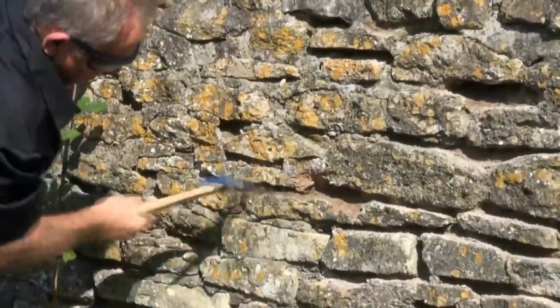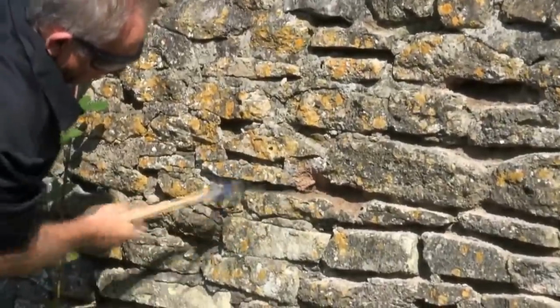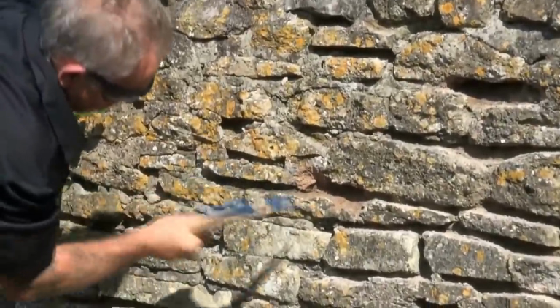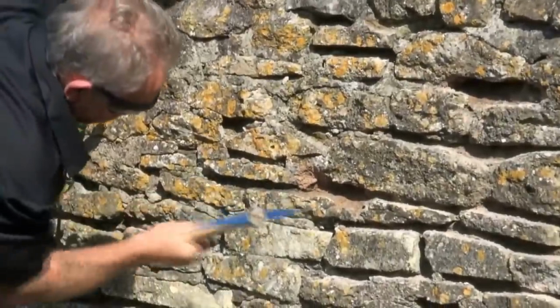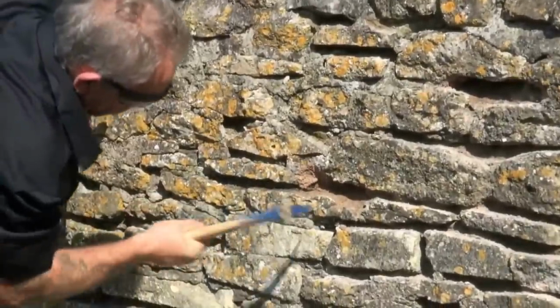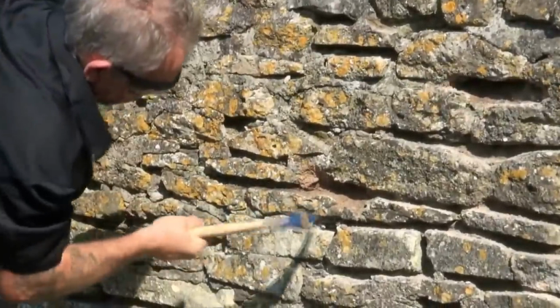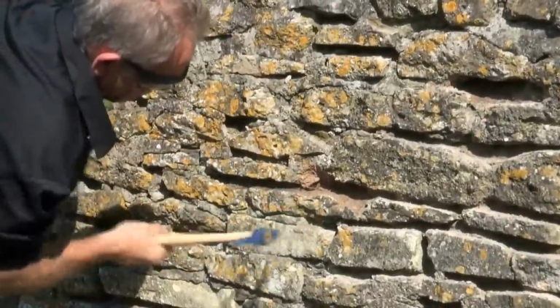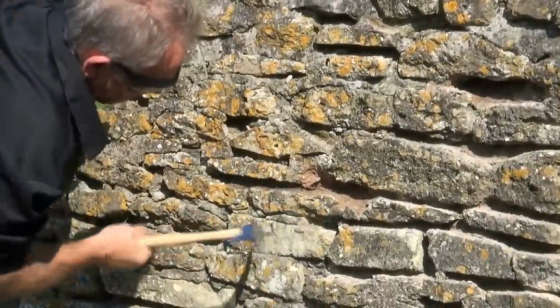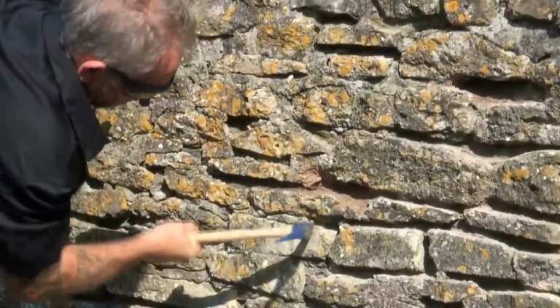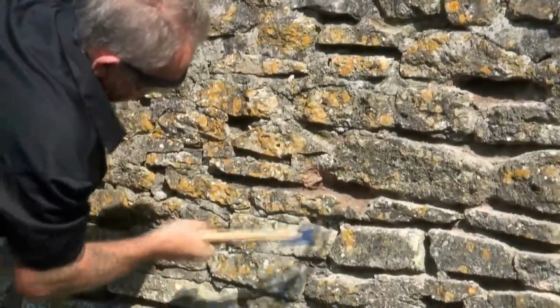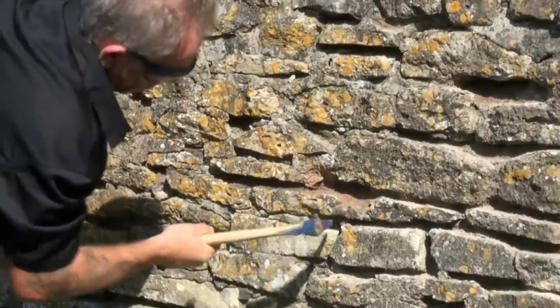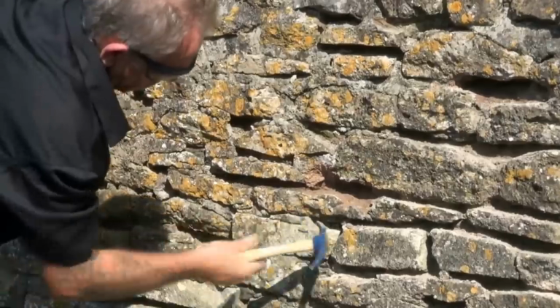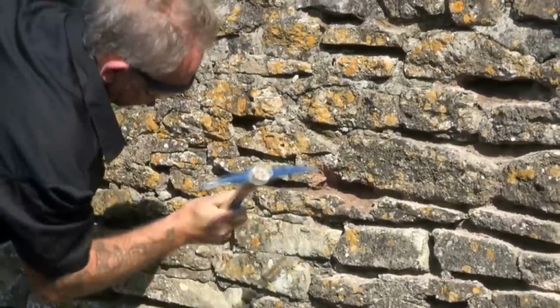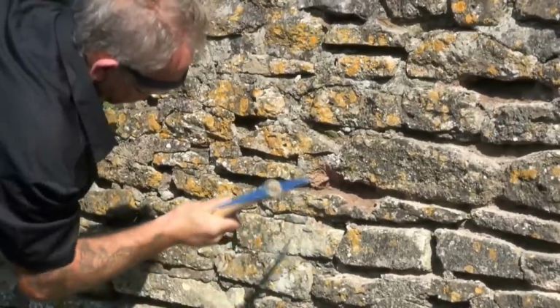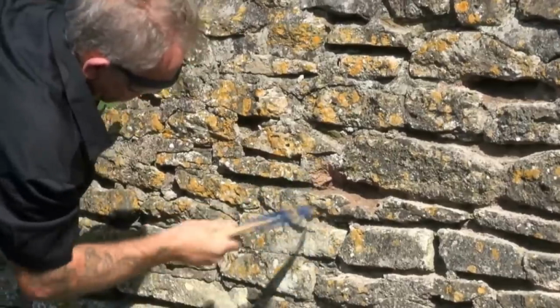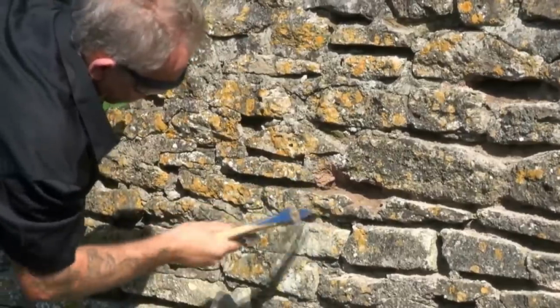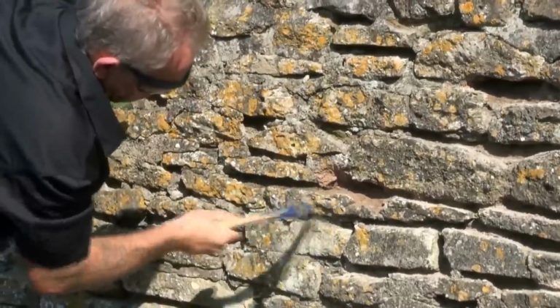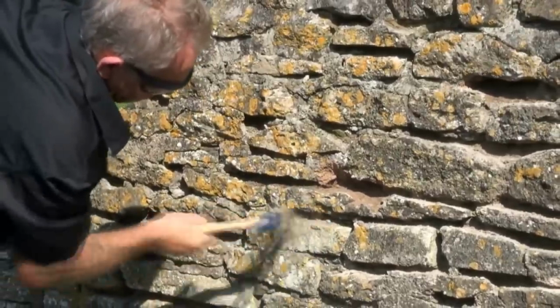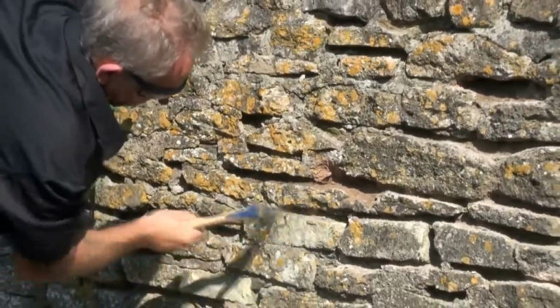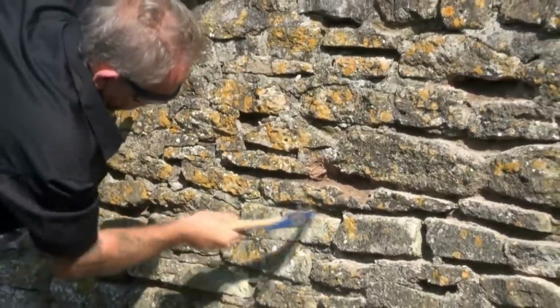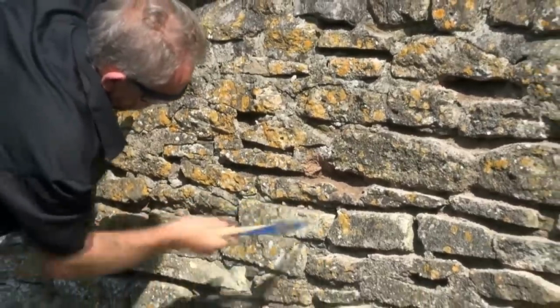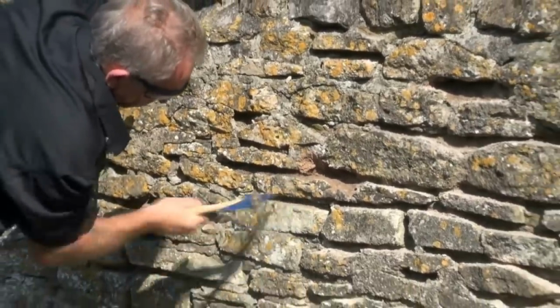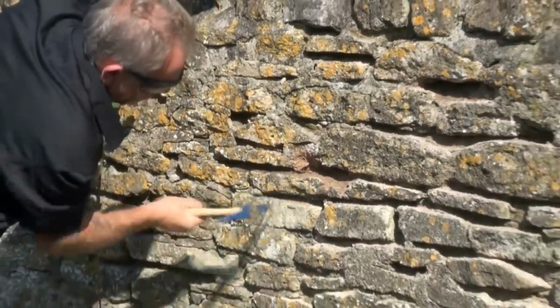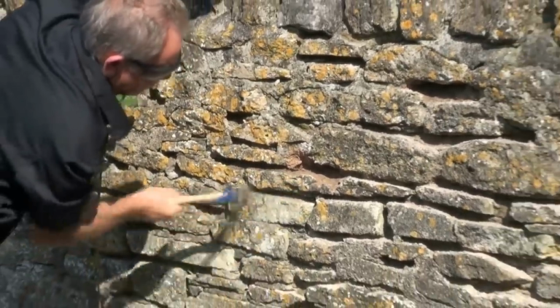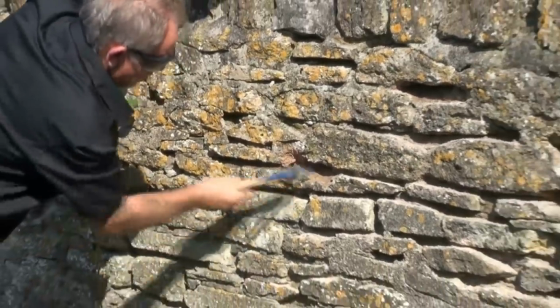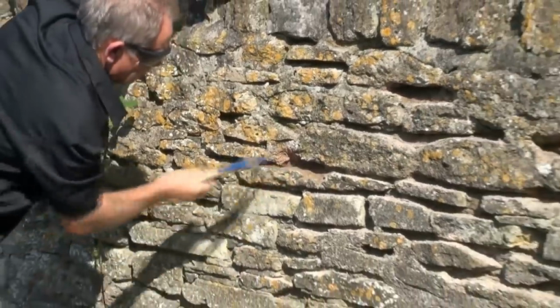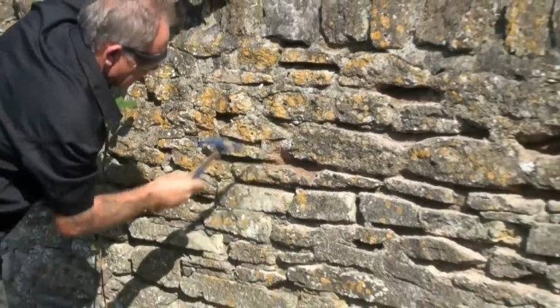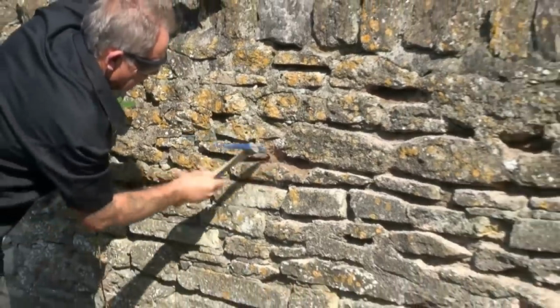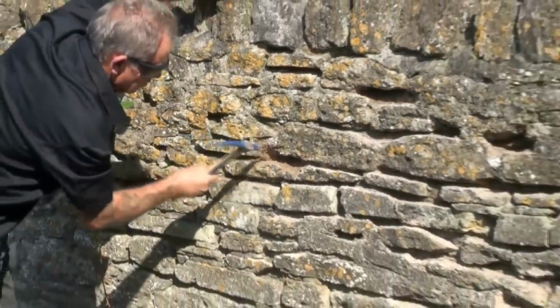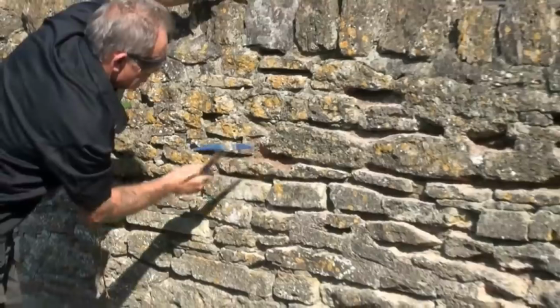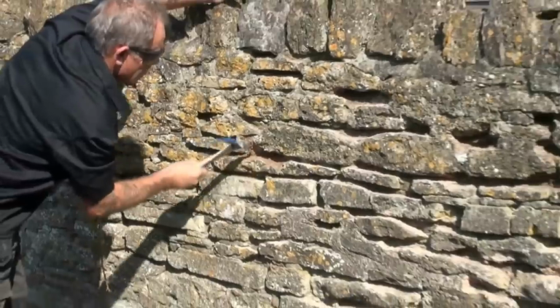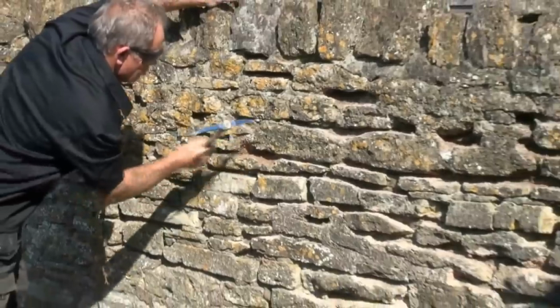Using the pick is quite easy — they're balanced really really well. Hold the handle at the end until you have to be really accurate, and then you can move your hand up the handle.